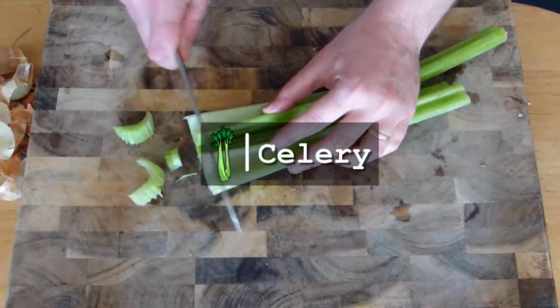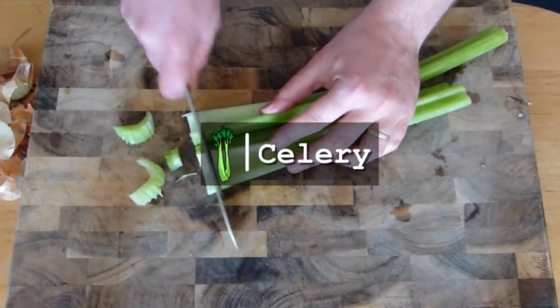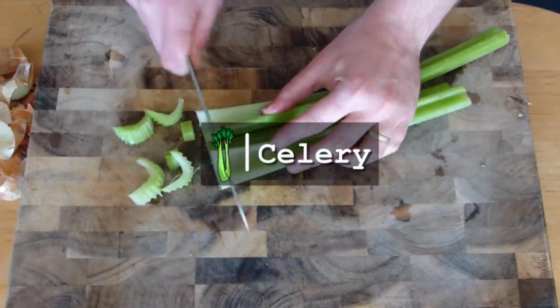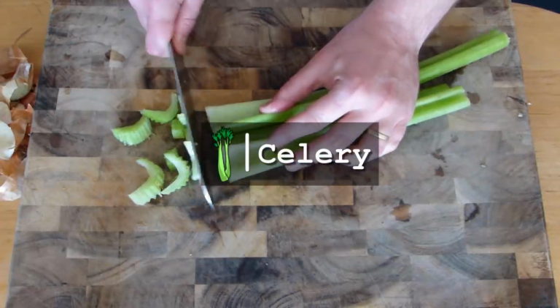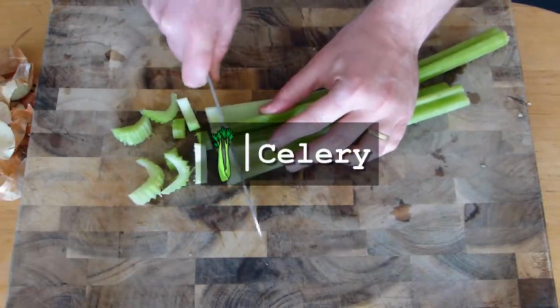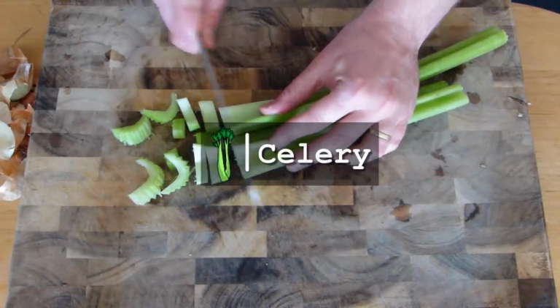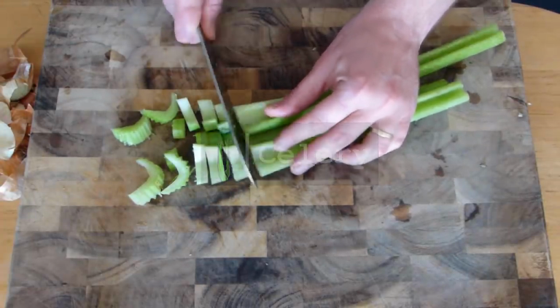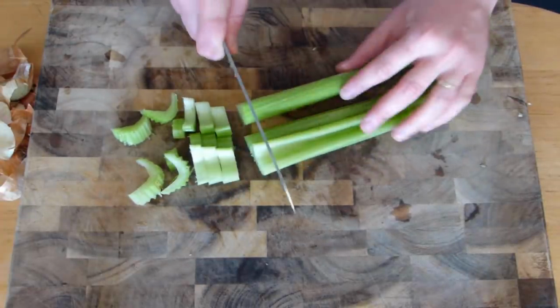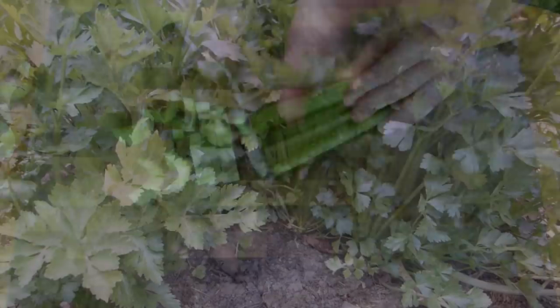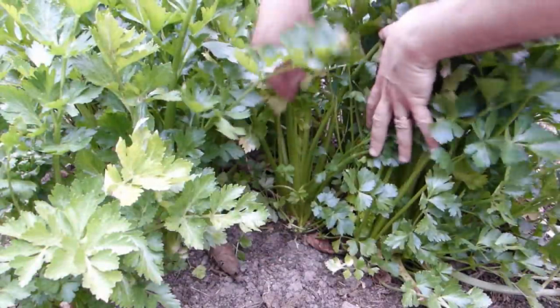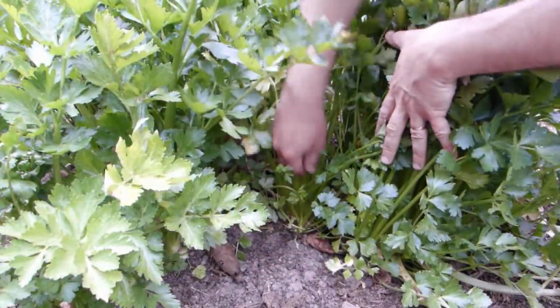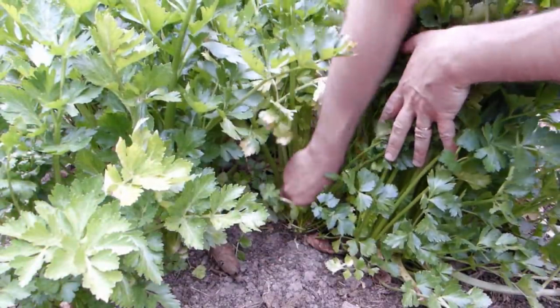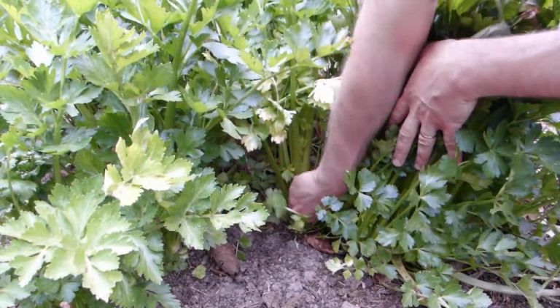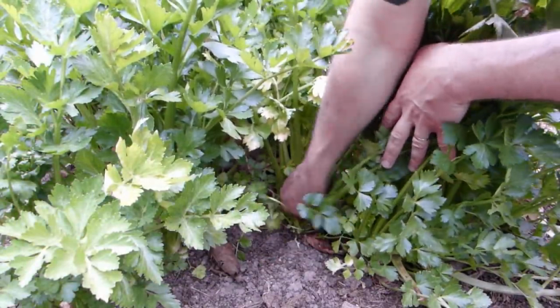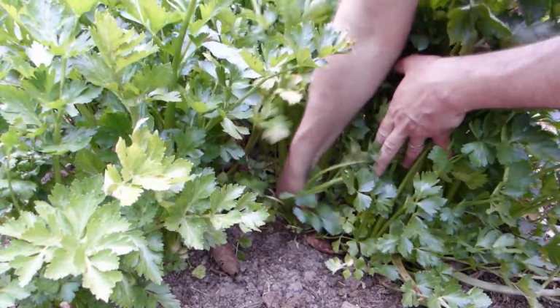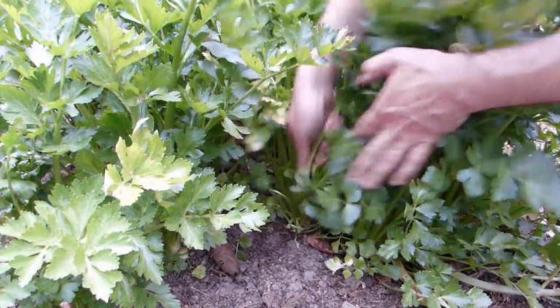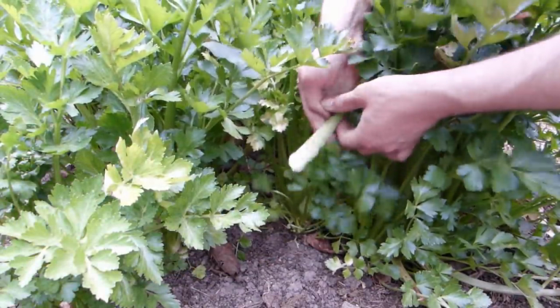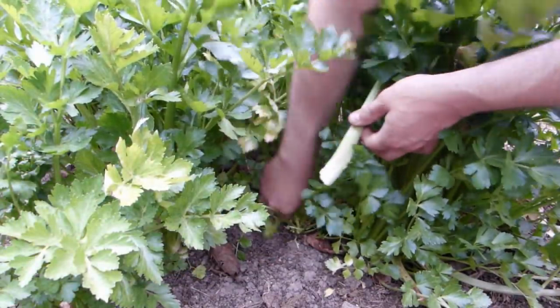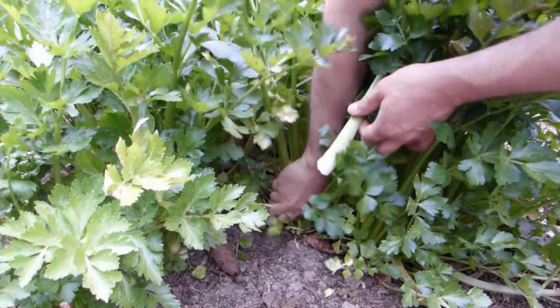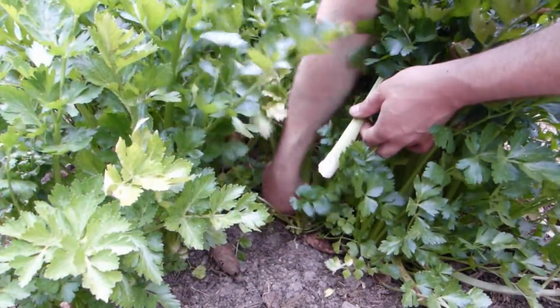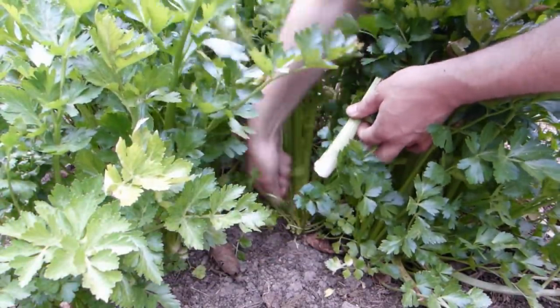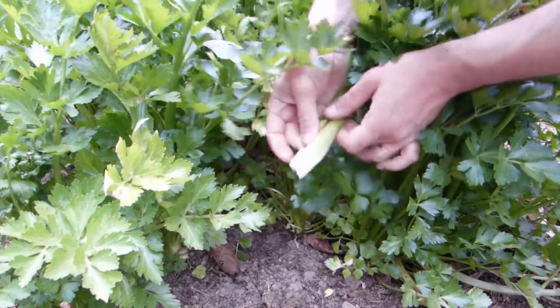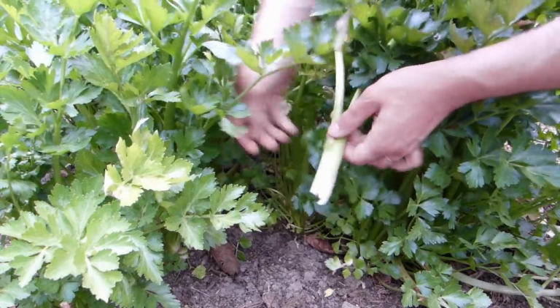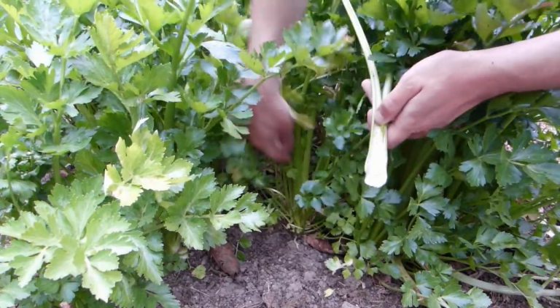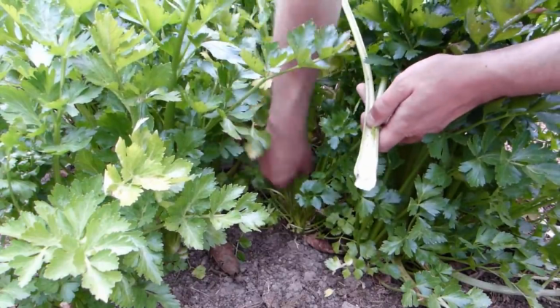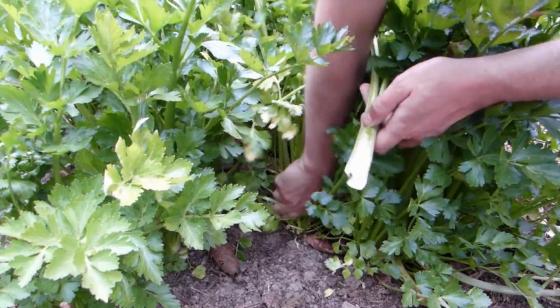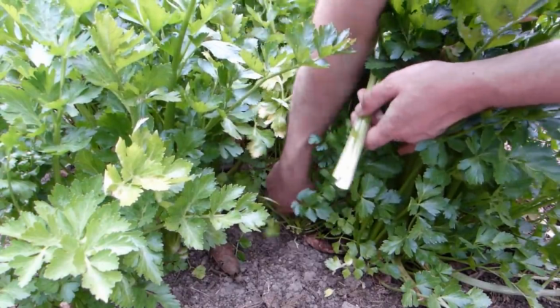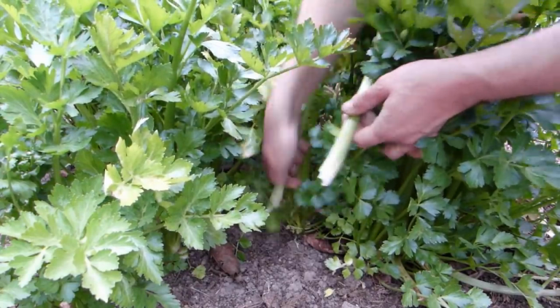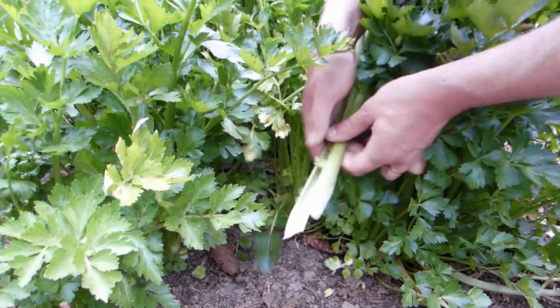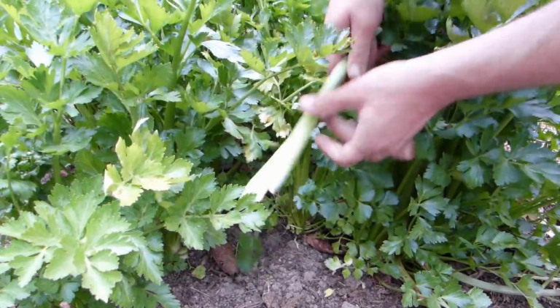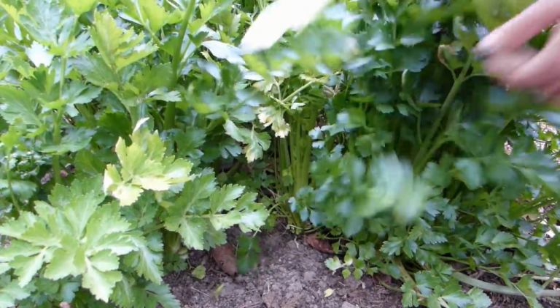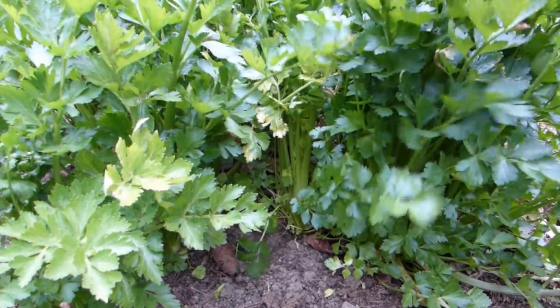Celery is a base ingredient to many soups, stews and salads, but it makes our list thanks to its compact shape and the fact you can harvest it one stem at a time, meaning none of the waste associated with purchasing whole heads of celery.